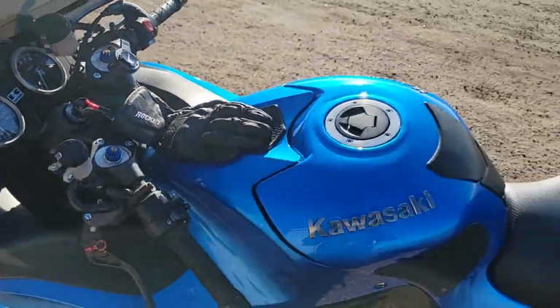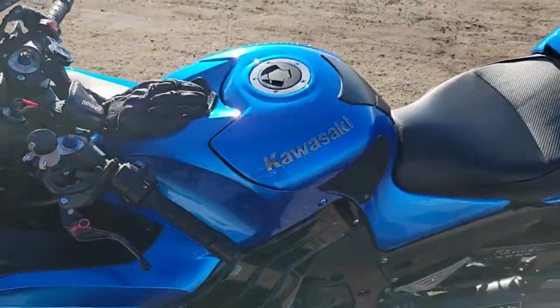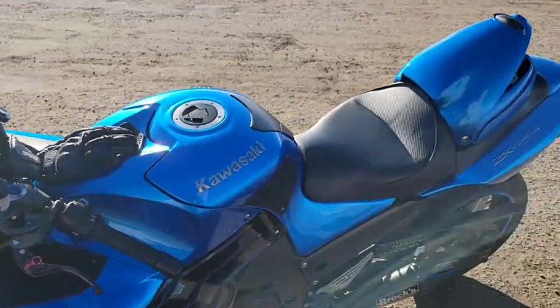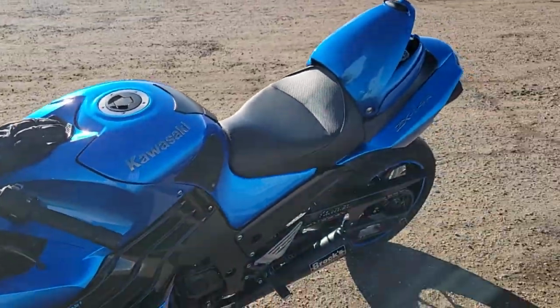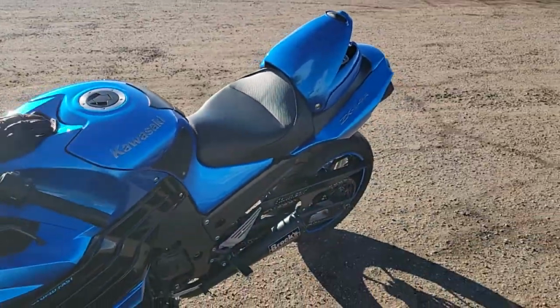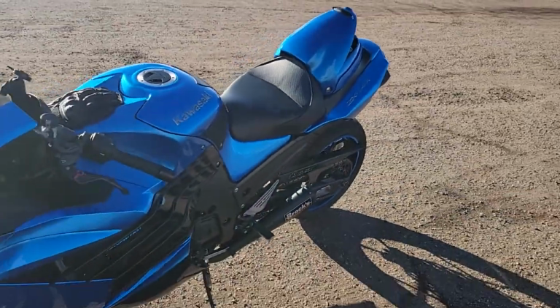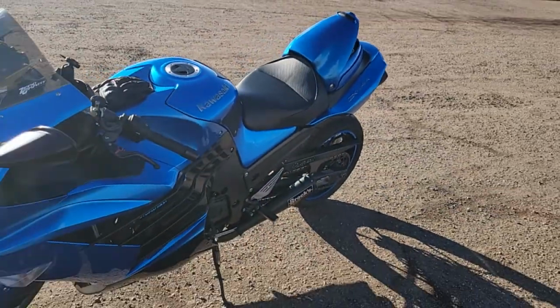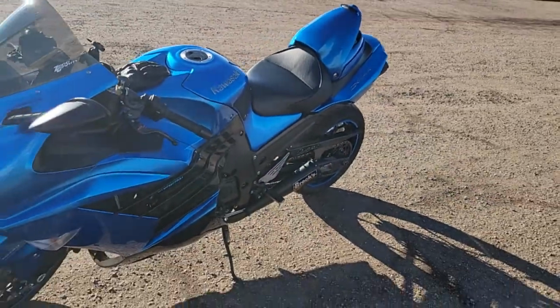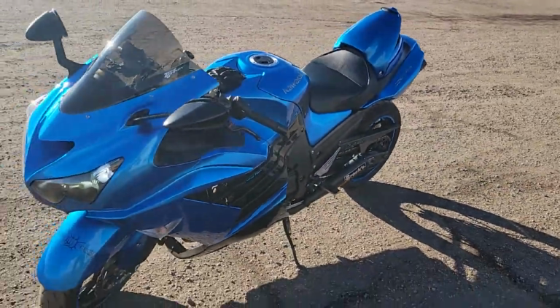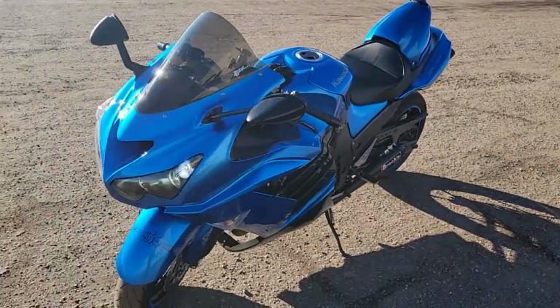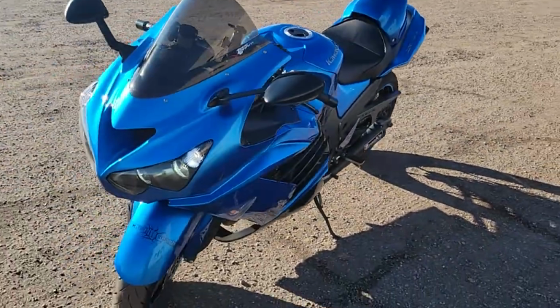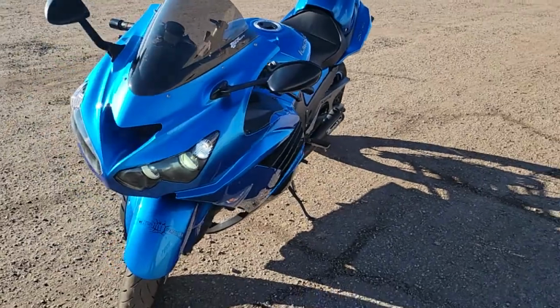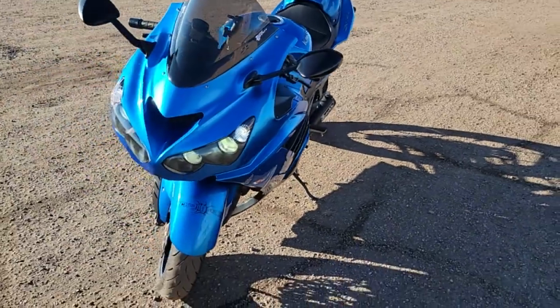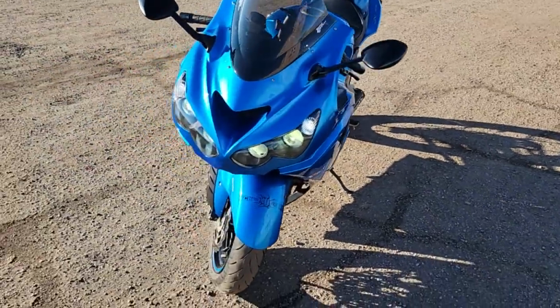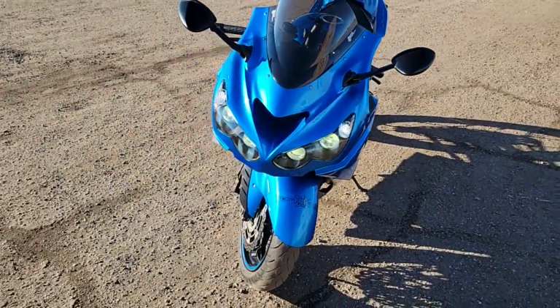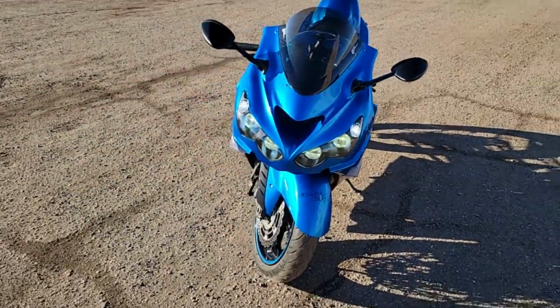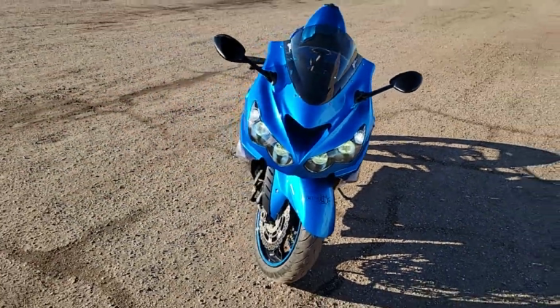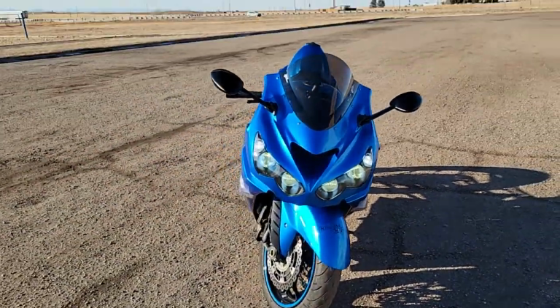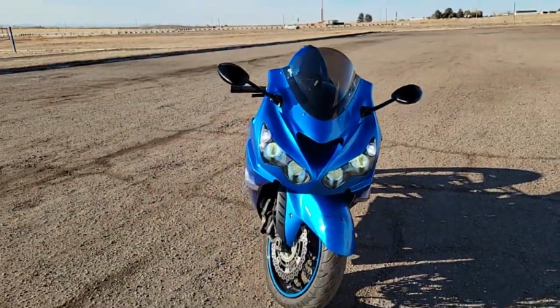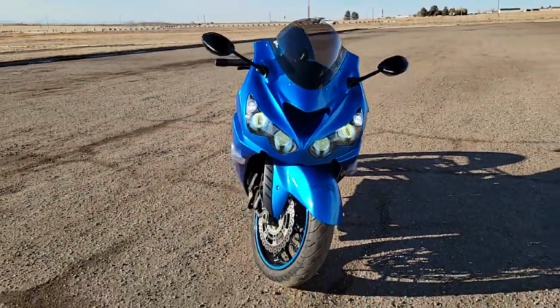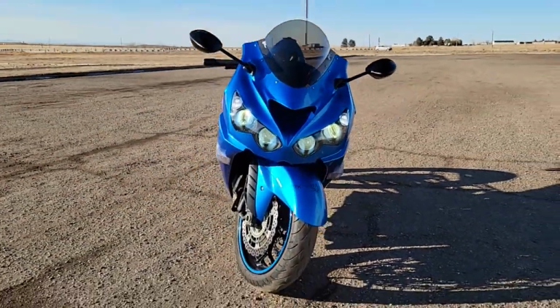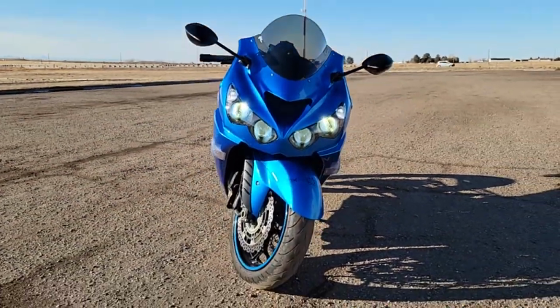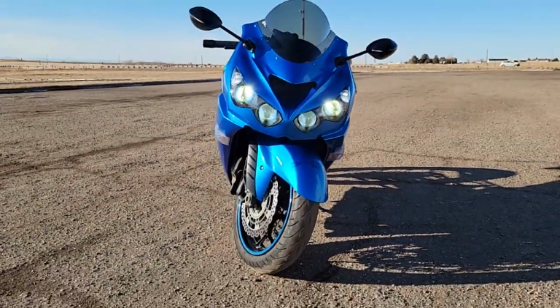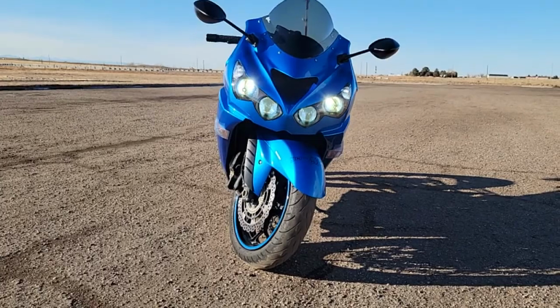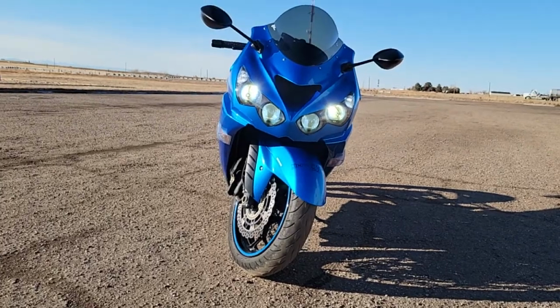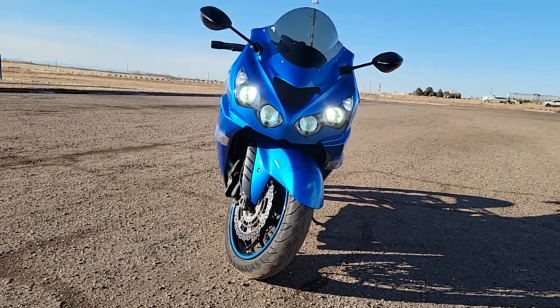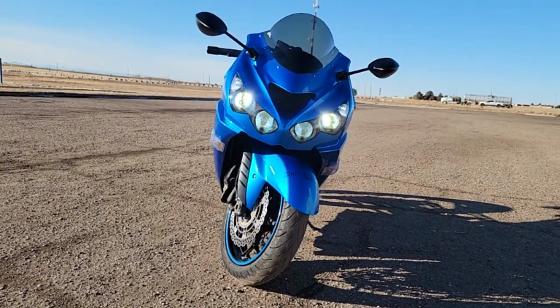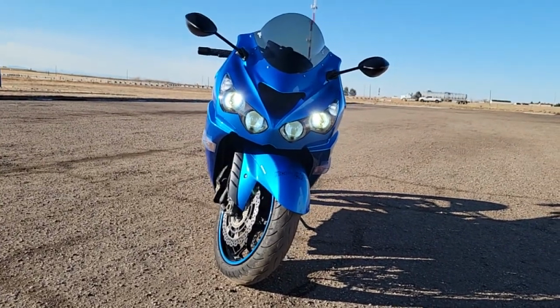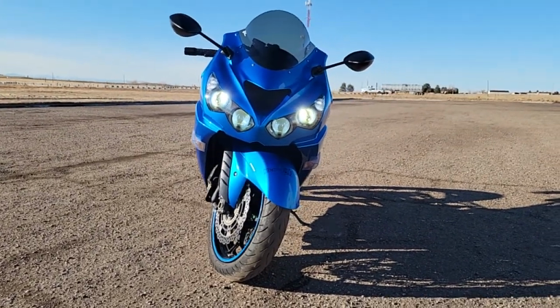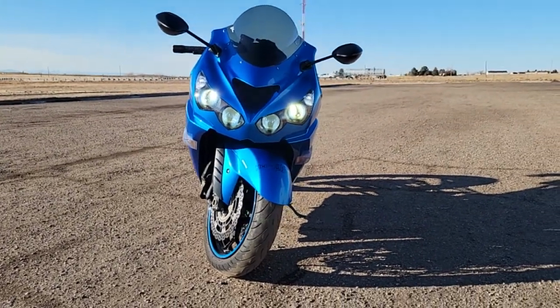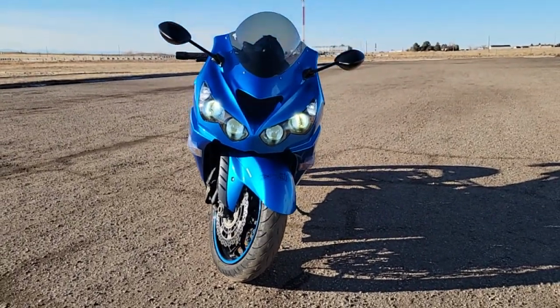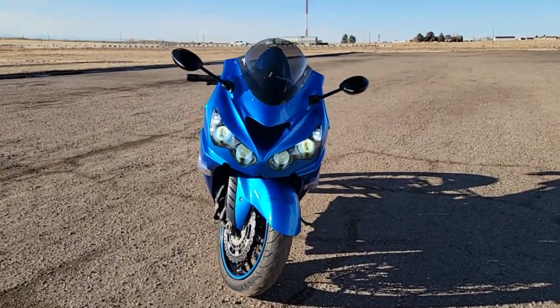It's a nice day out here in Denver, Colorado — very beautiful day. I've also upgraded the headlights; they're full LED all the way across.